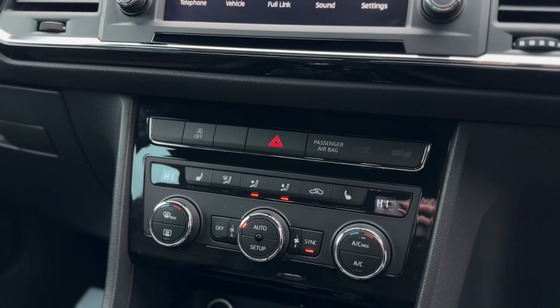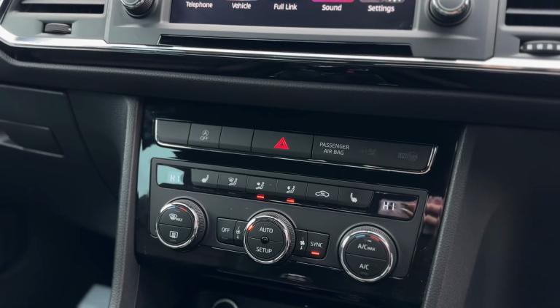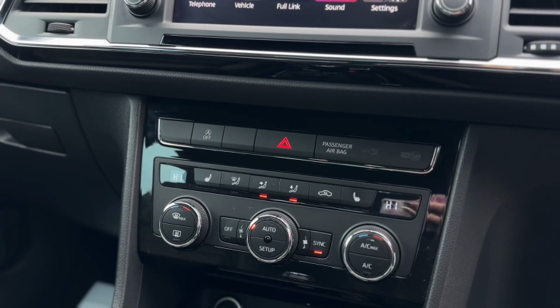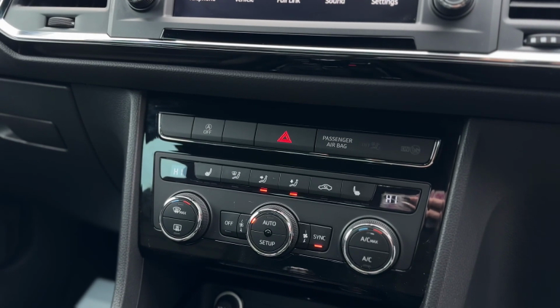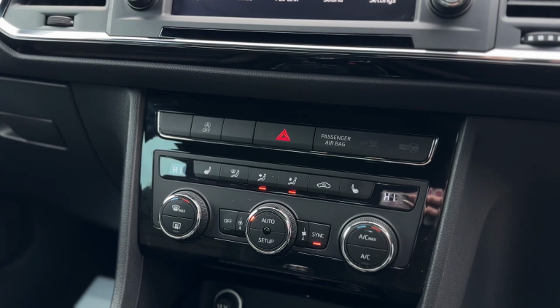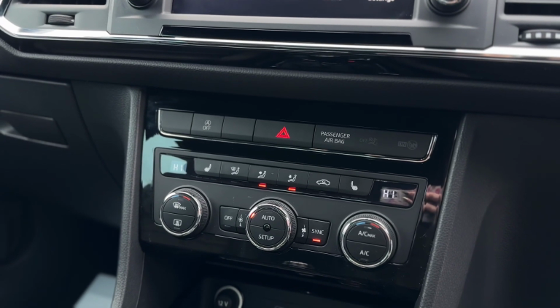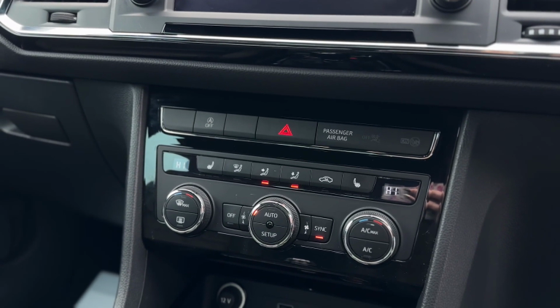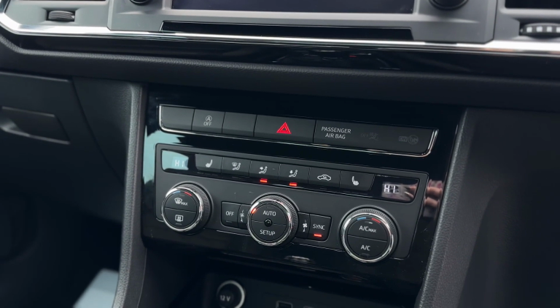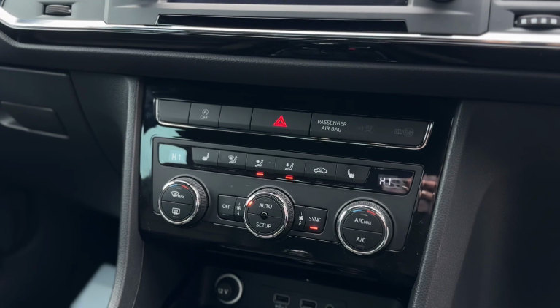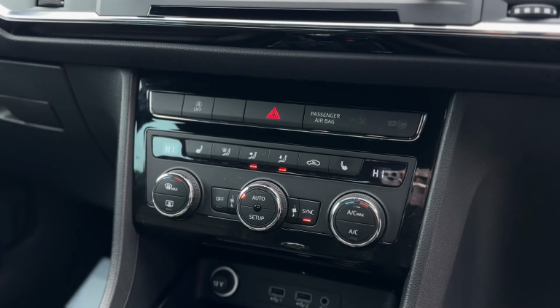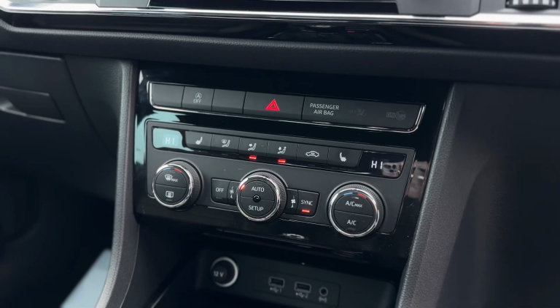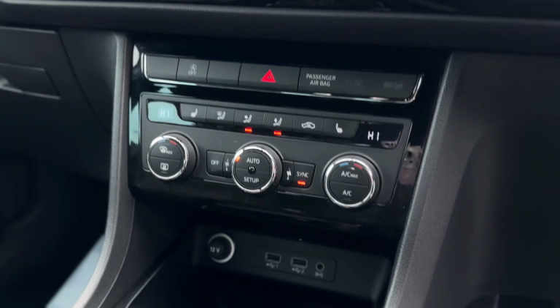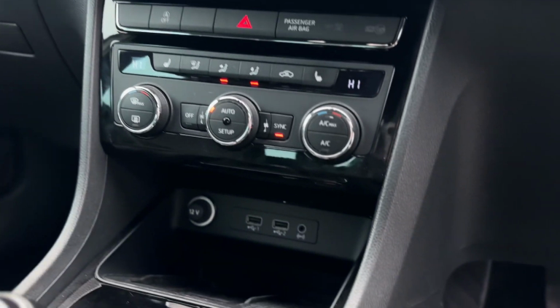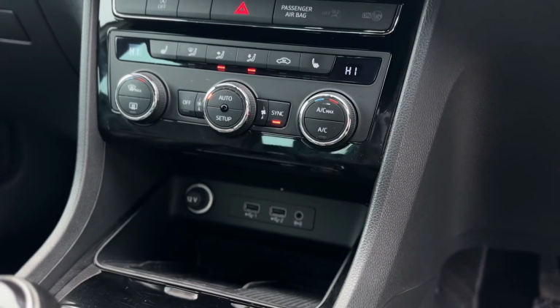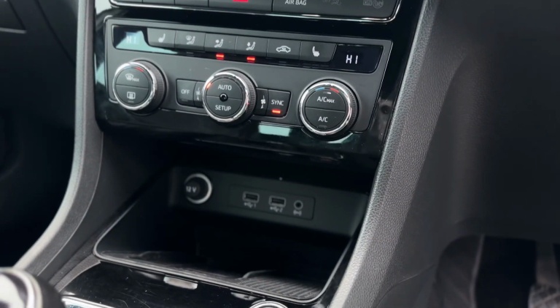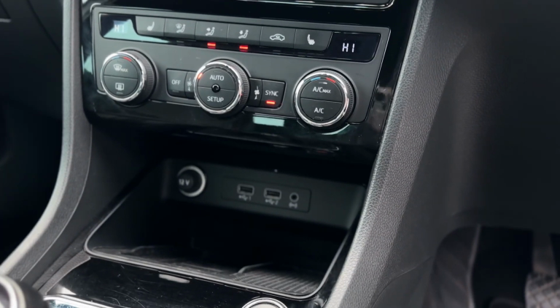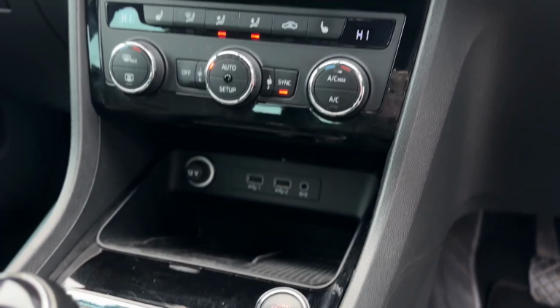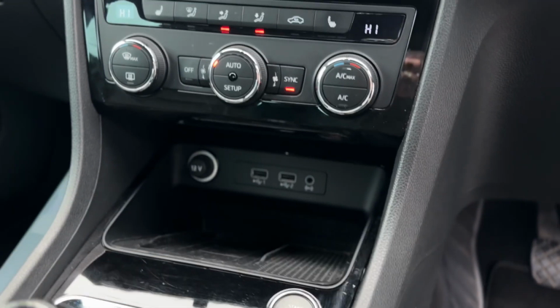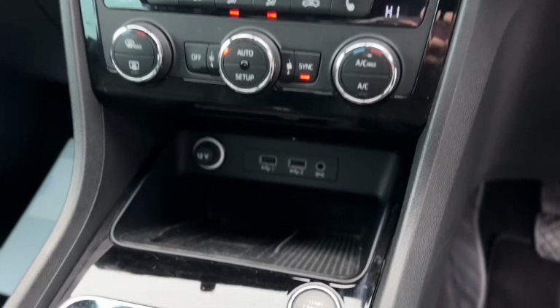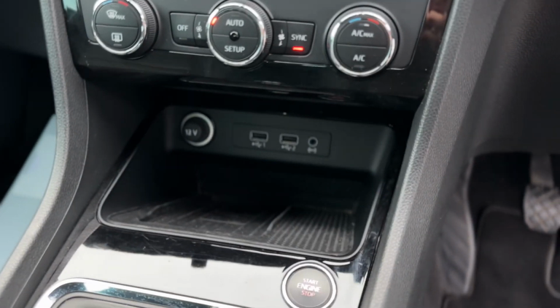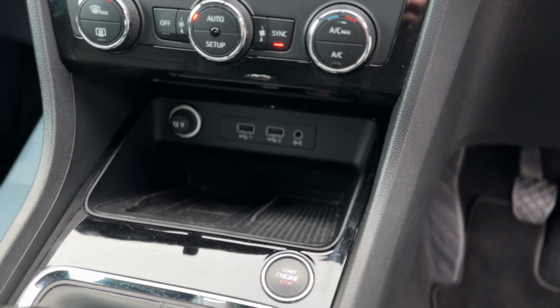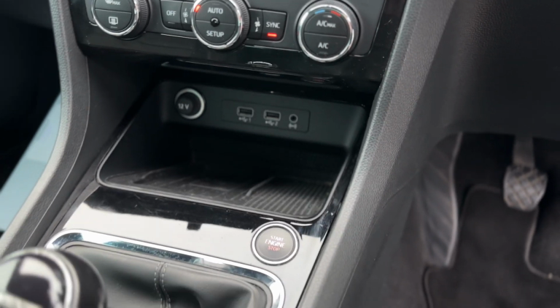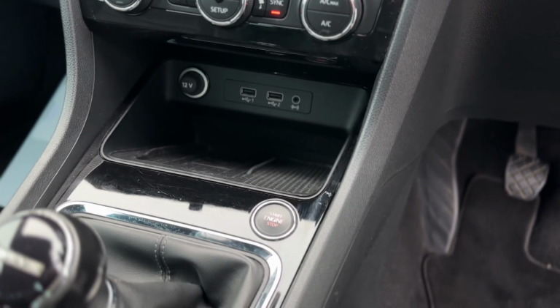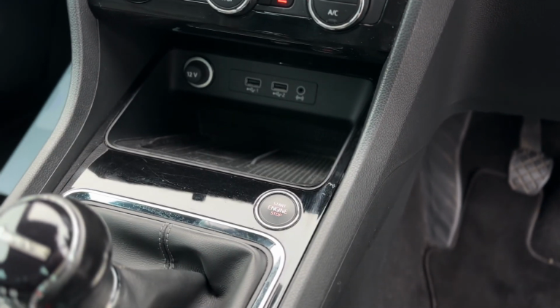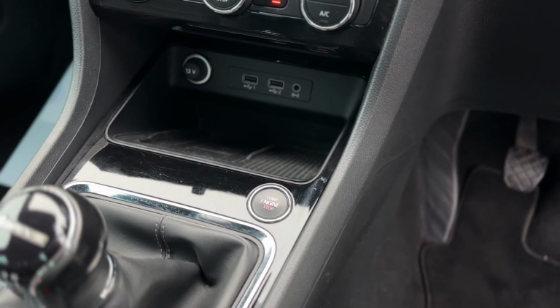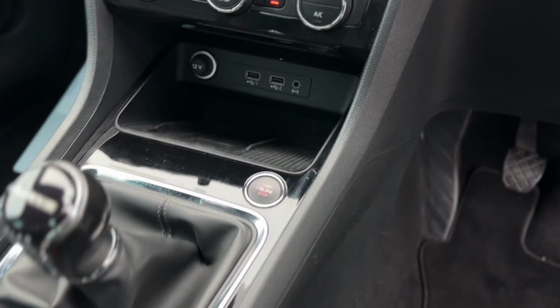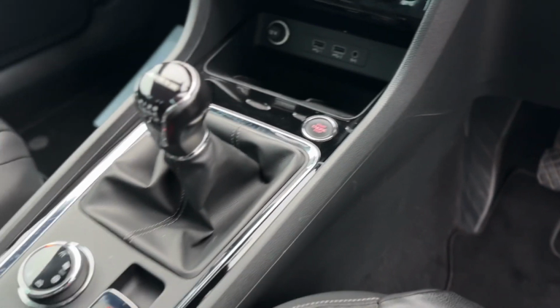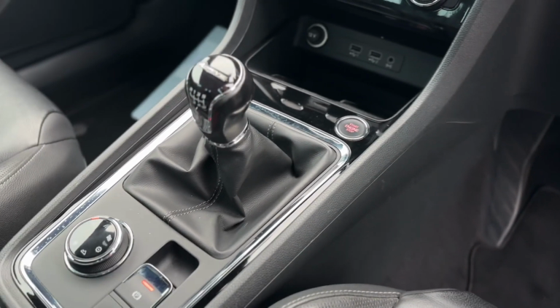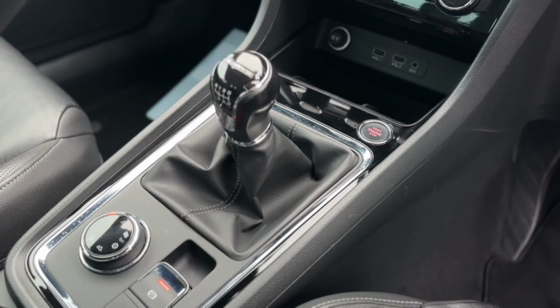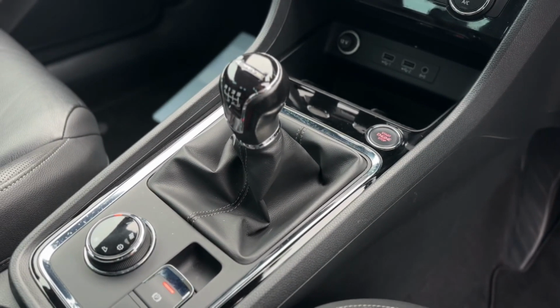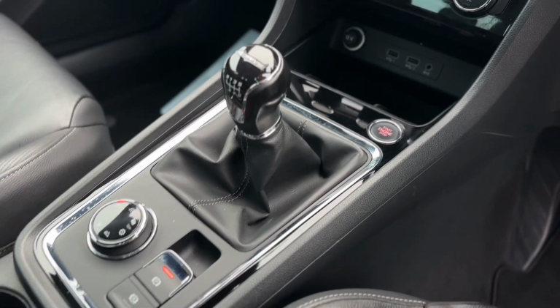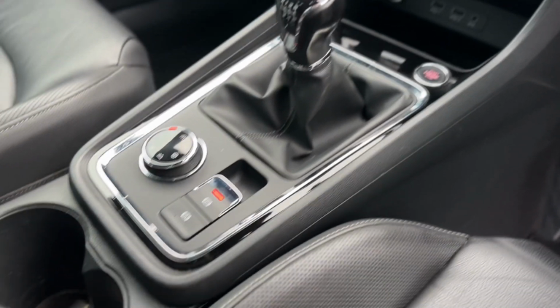Dual climate controls — you can have two different temperatures either side of the vehicle with your two front heated seats with three settings. Two USB charging ports with your aux cable, wireless charger, keyless start and a six-speed manual gearbox.